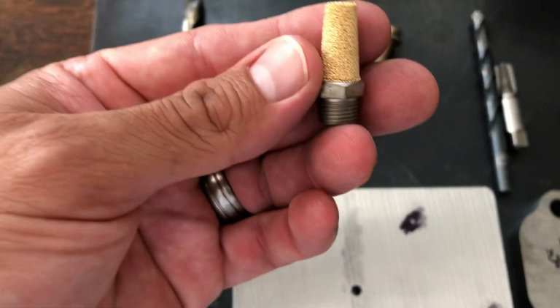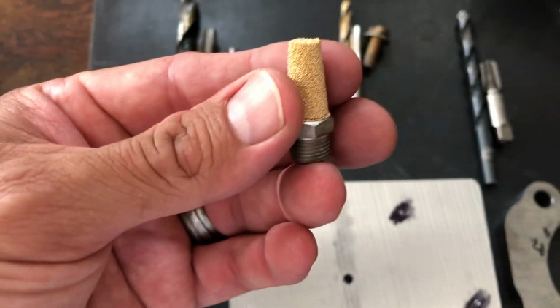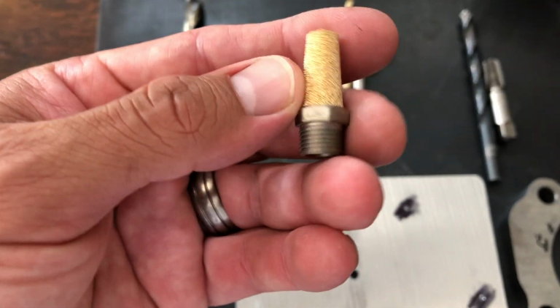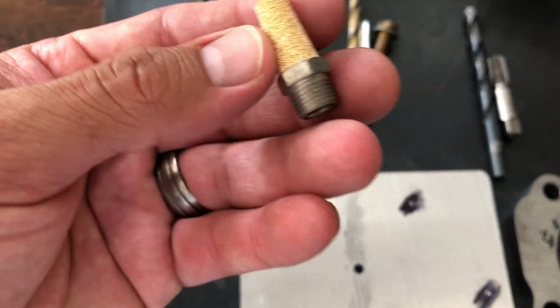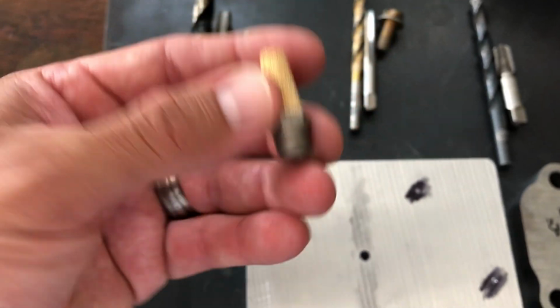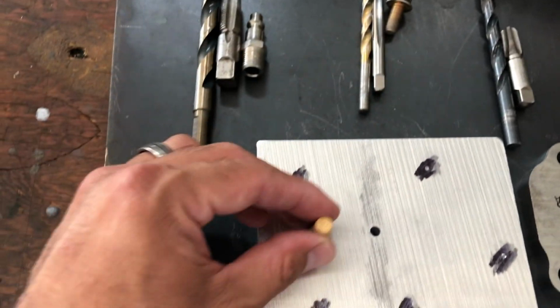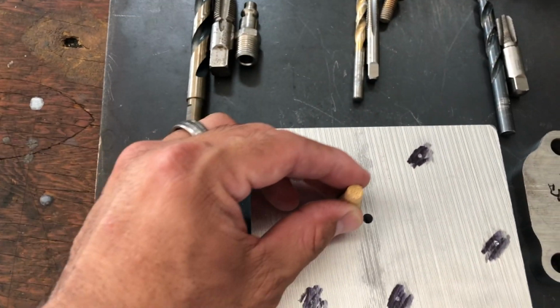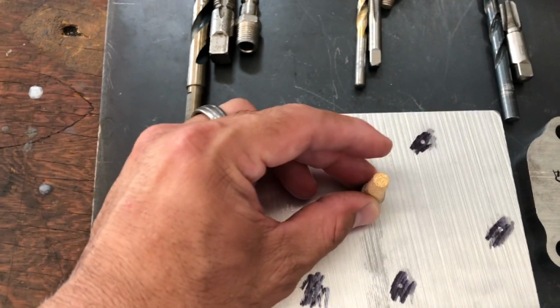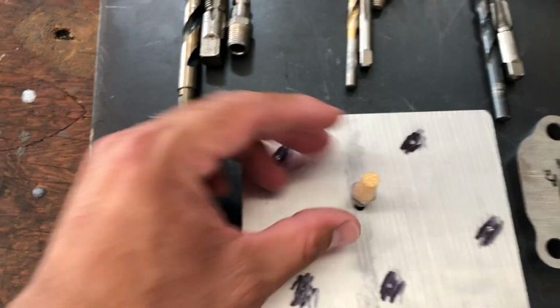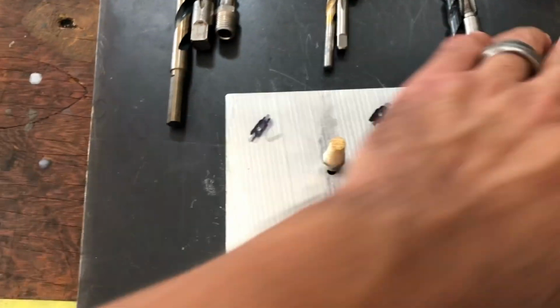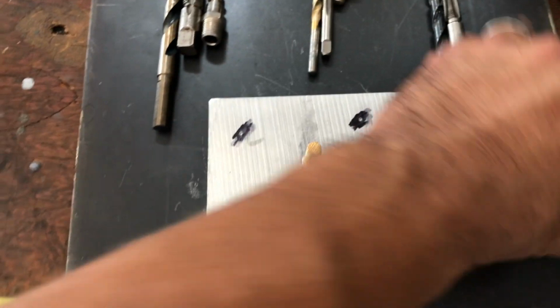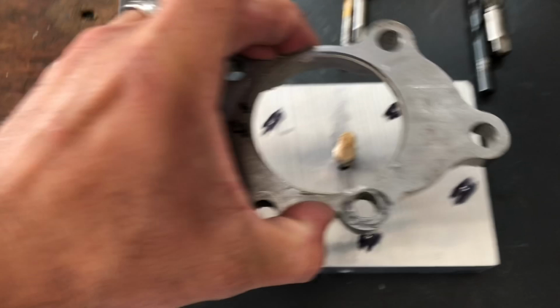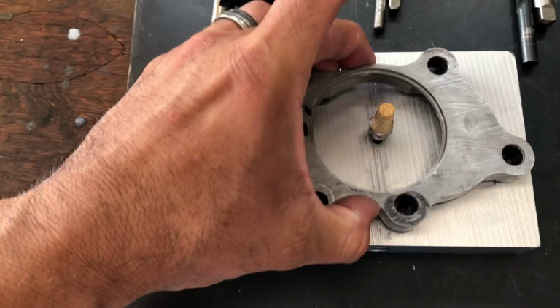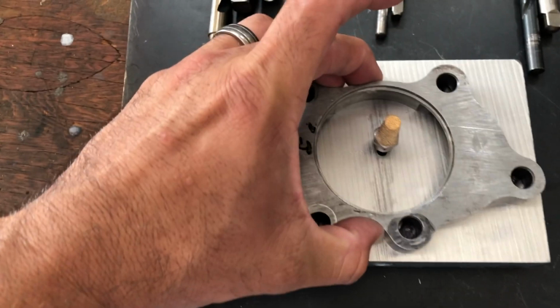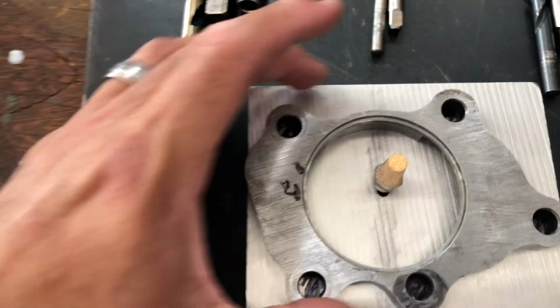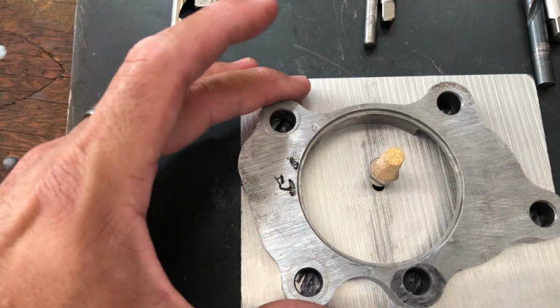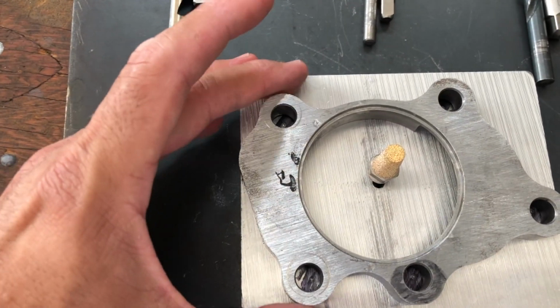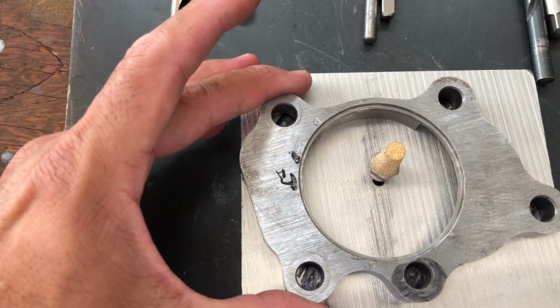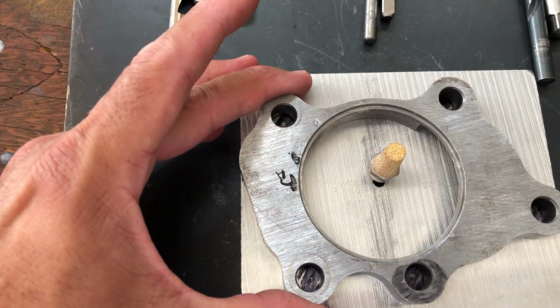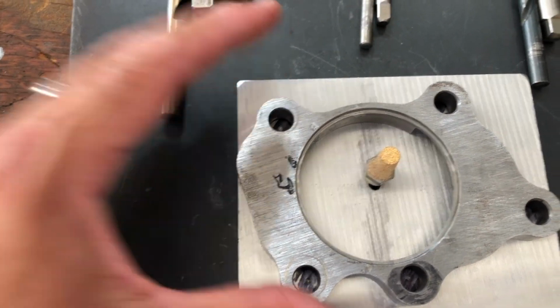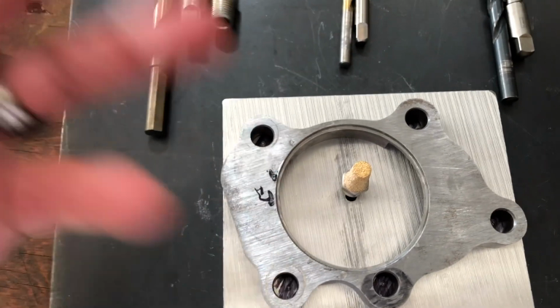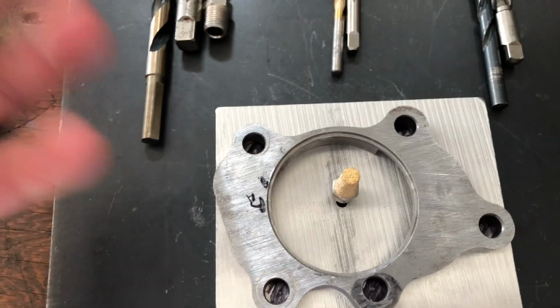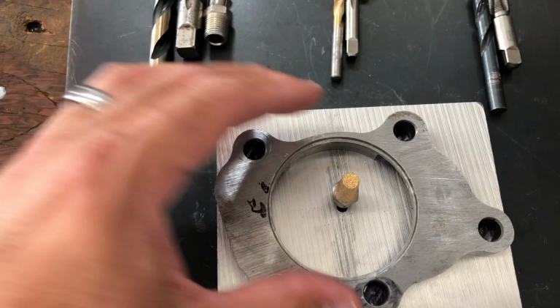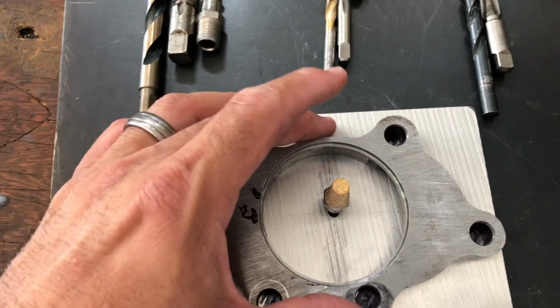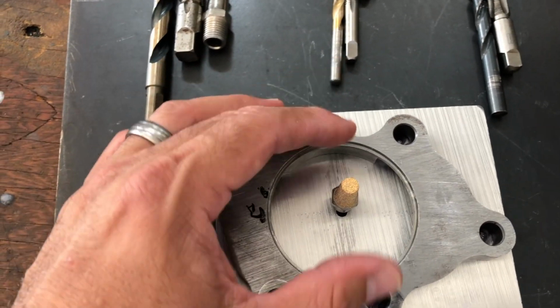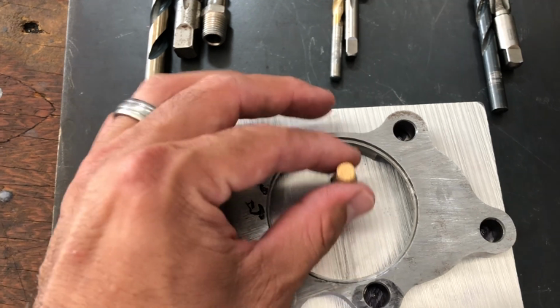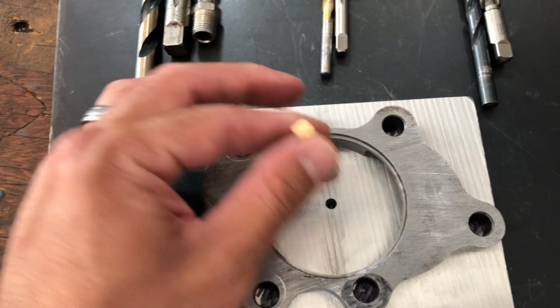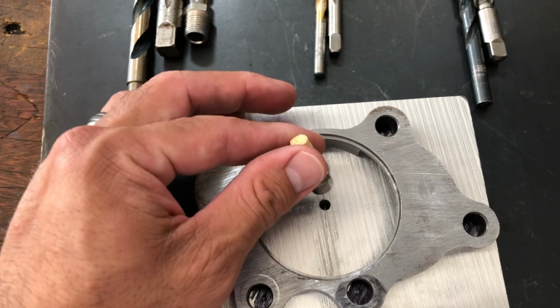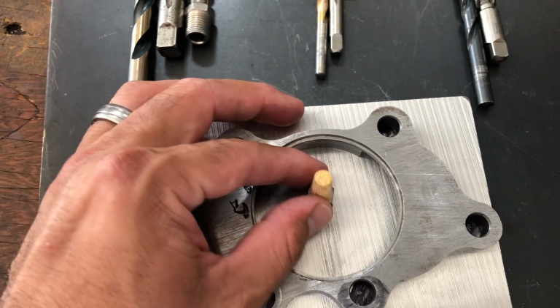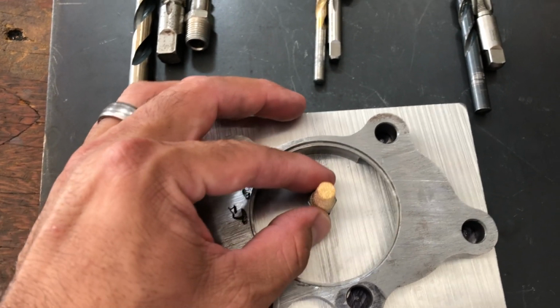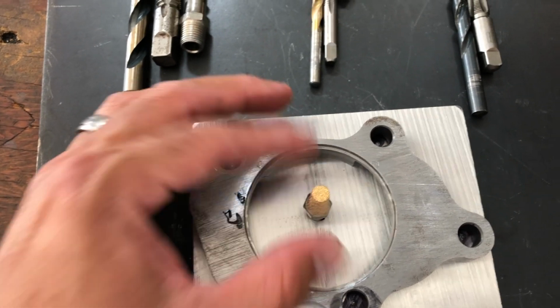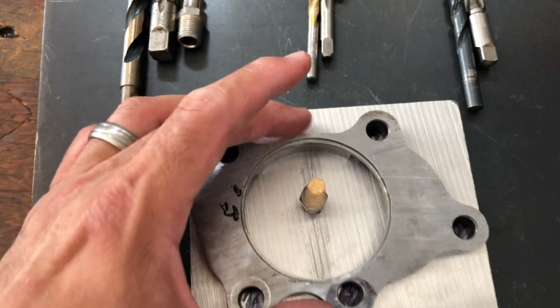Here I'm using a sintered filter or muffler. This isn't a must, but I wanted to use it because it will diffuse the argon throughout the workpiece, like a gas lens would — so I chose to use this.